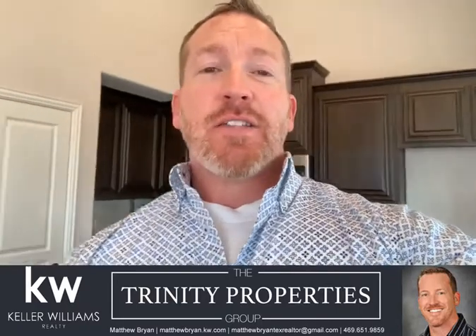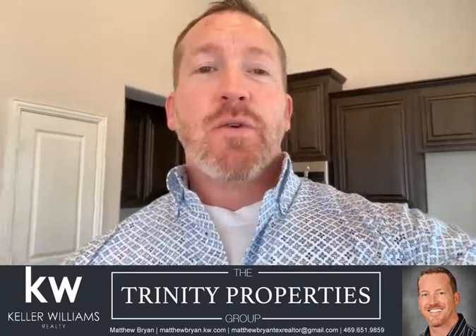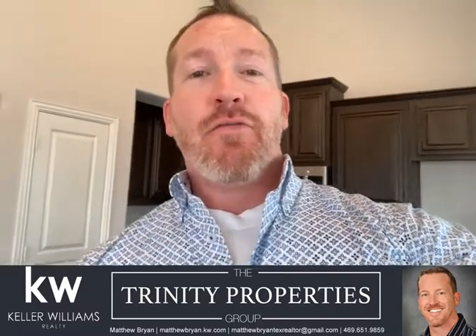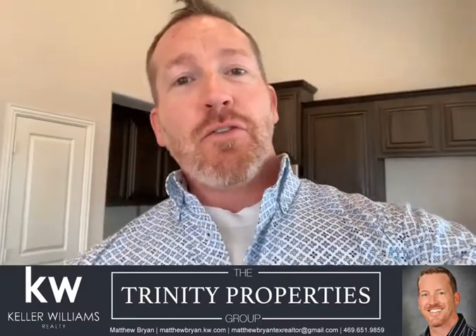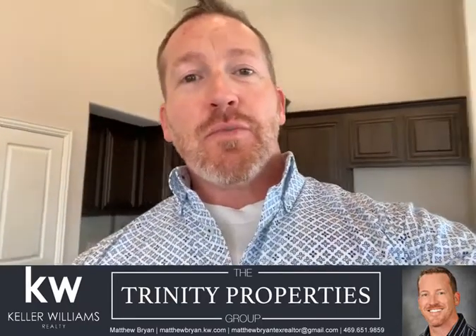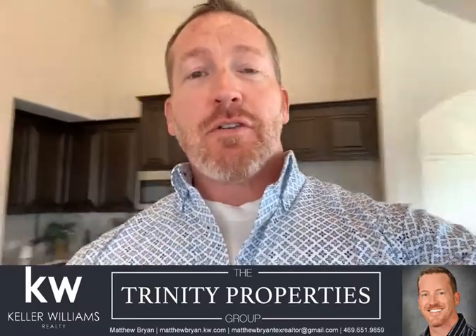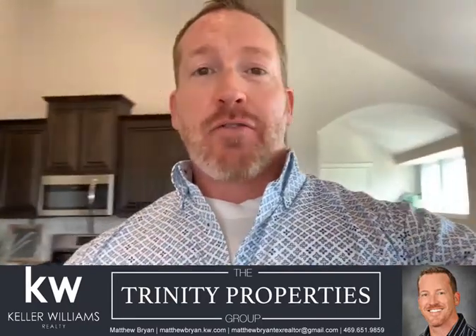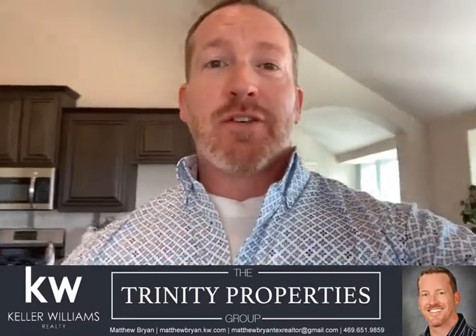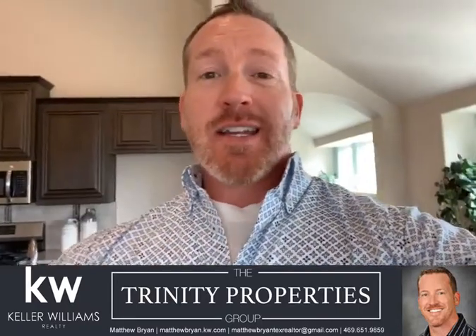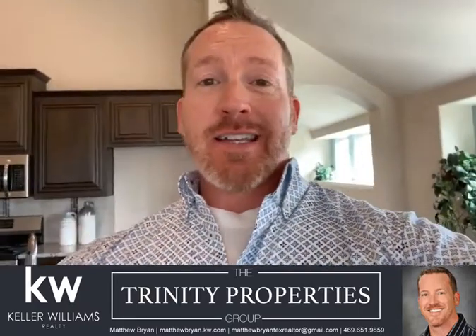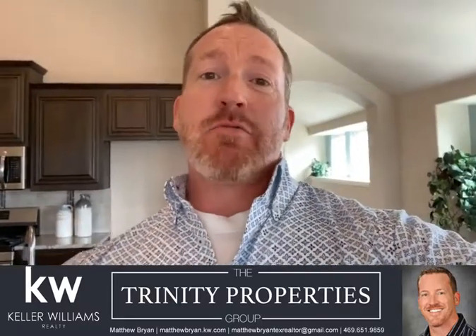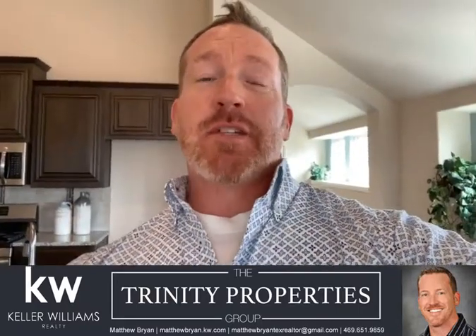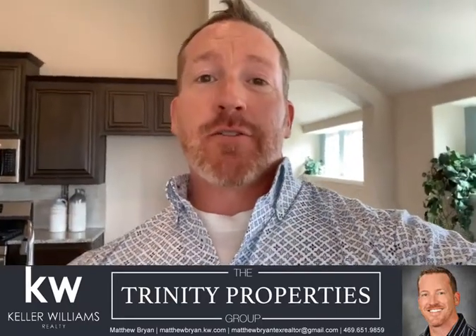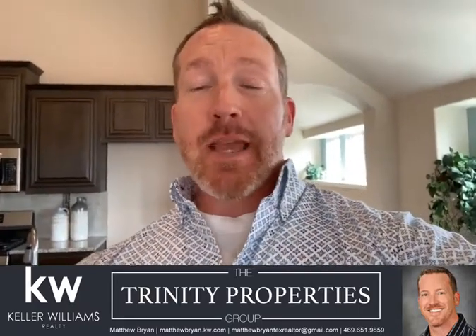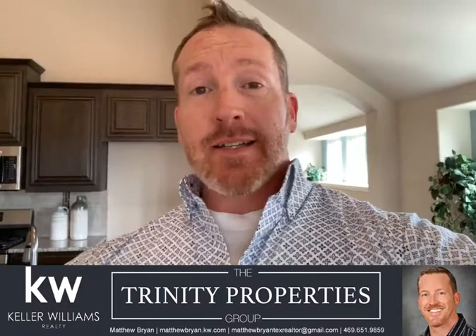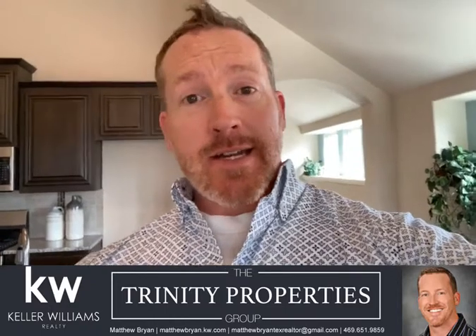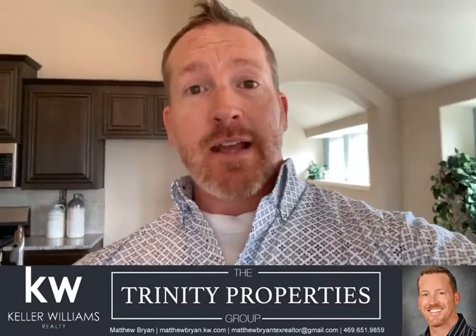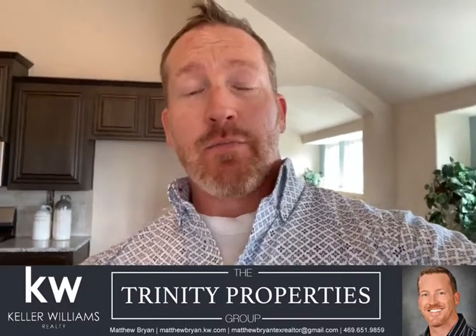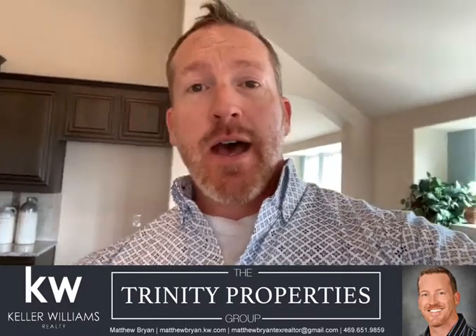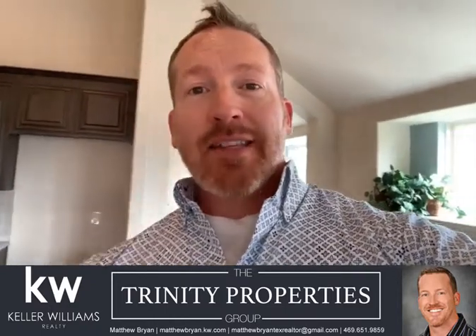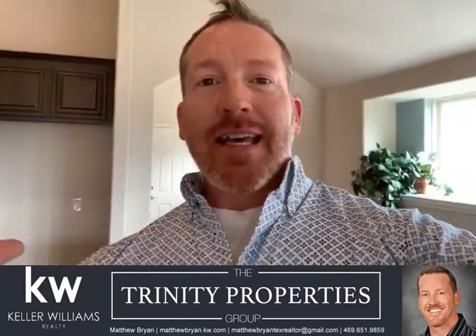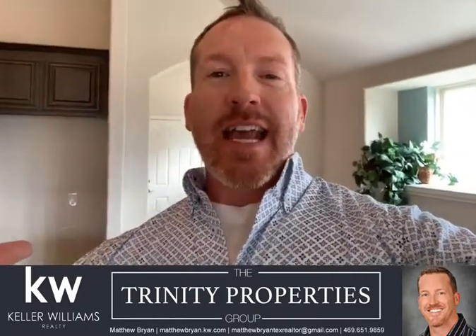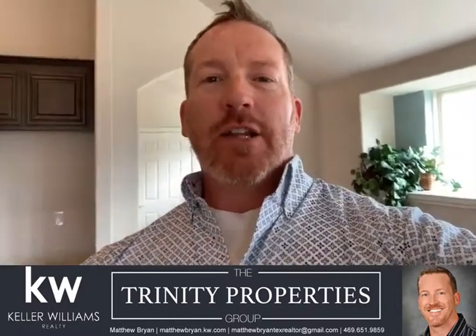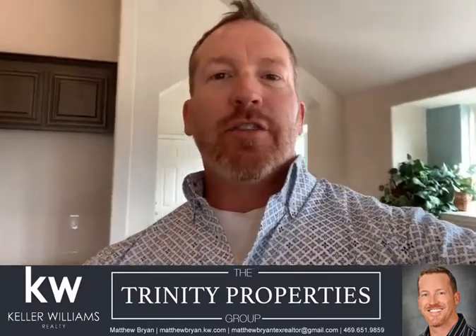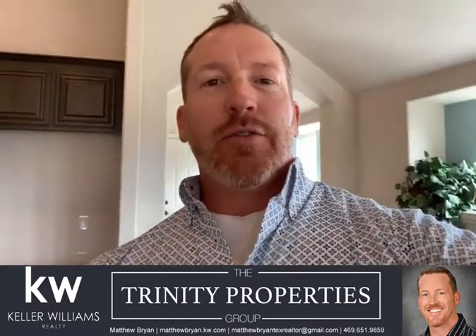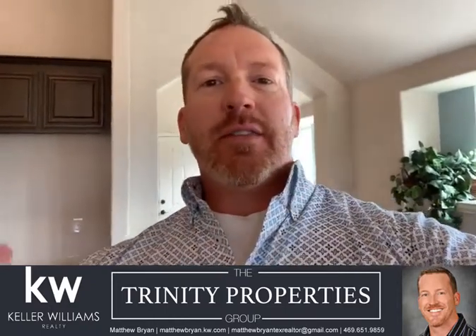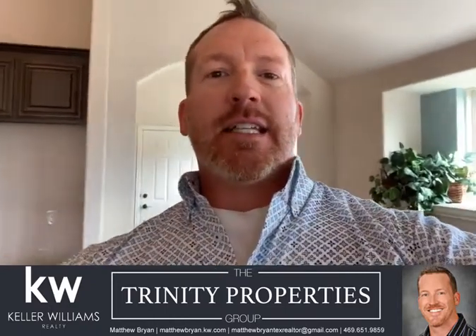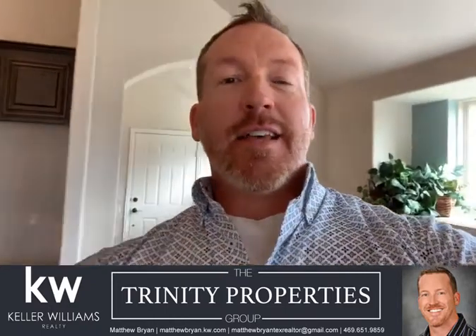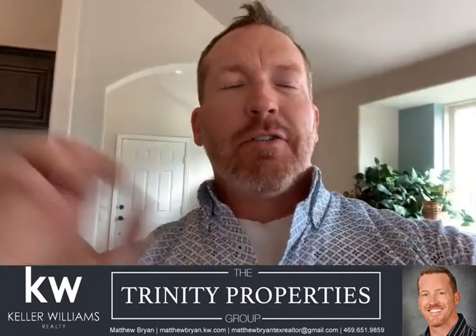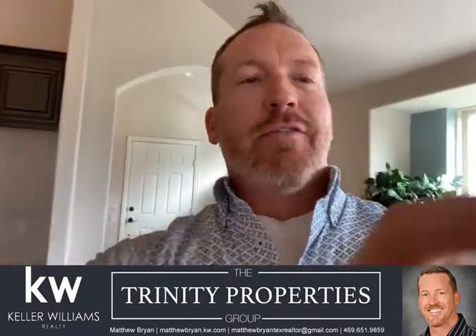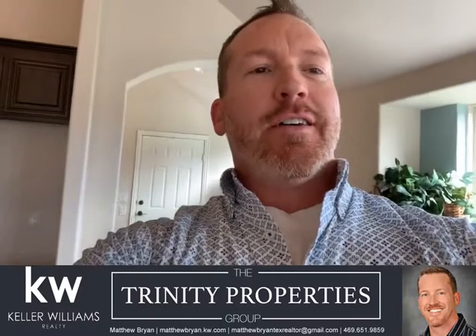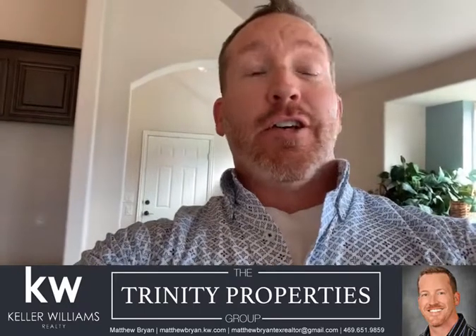So four bedrooms, three bathrooms, there is a nice game room upstairs, a designated dining room. This house has a cottage feel to it with the ceilings. Let me just give you a look.